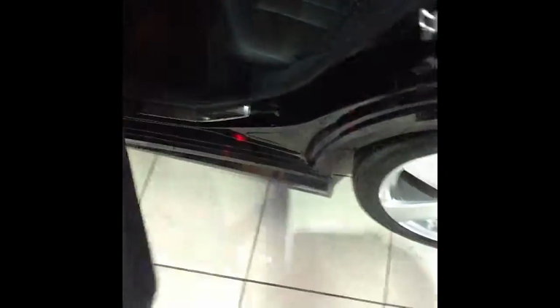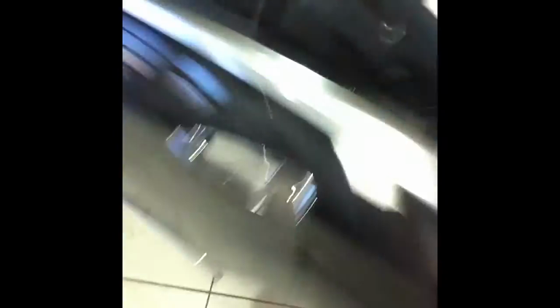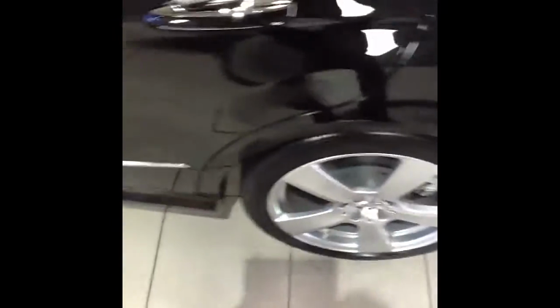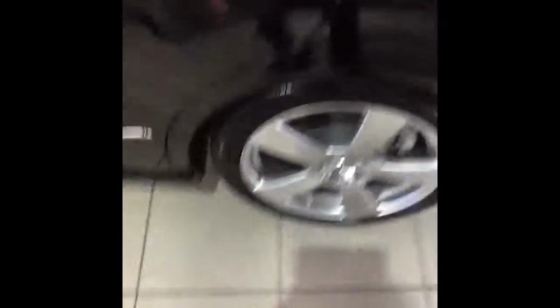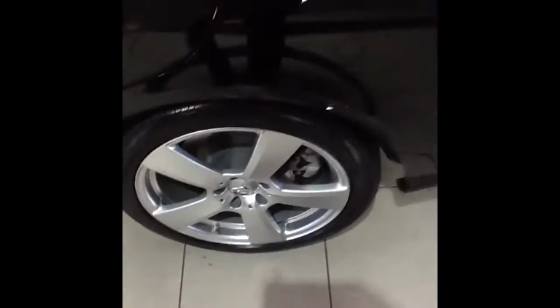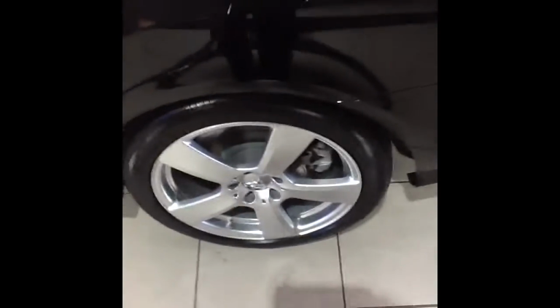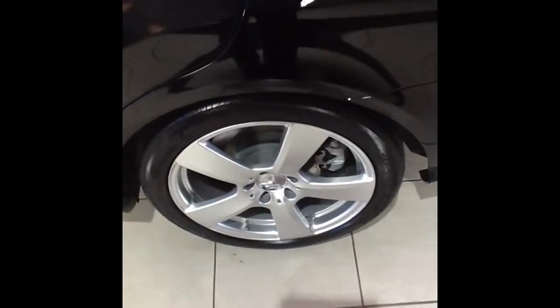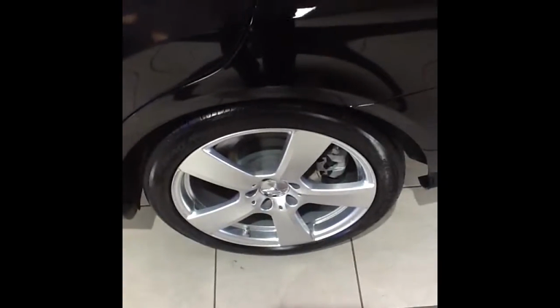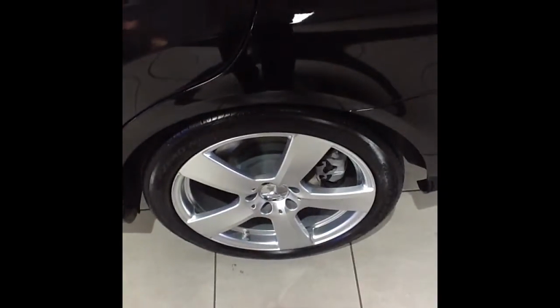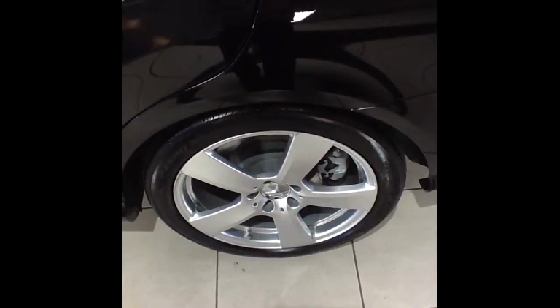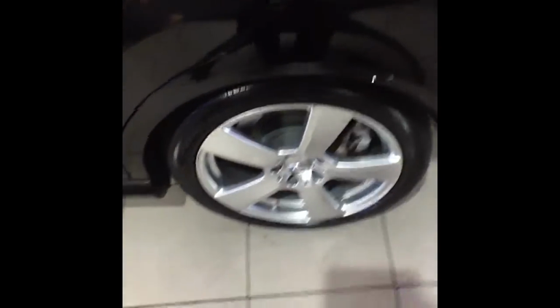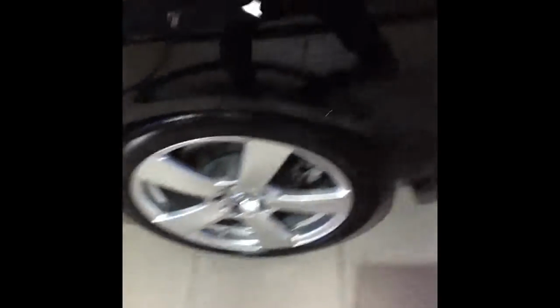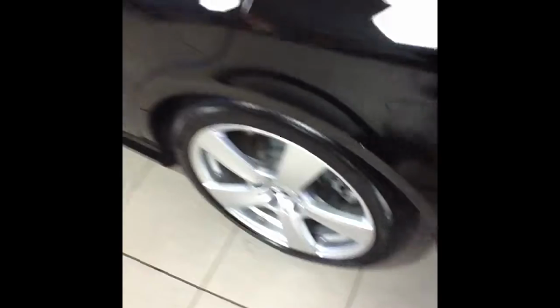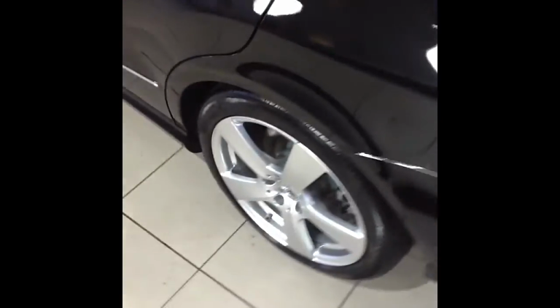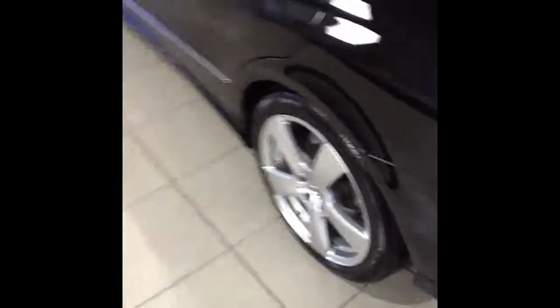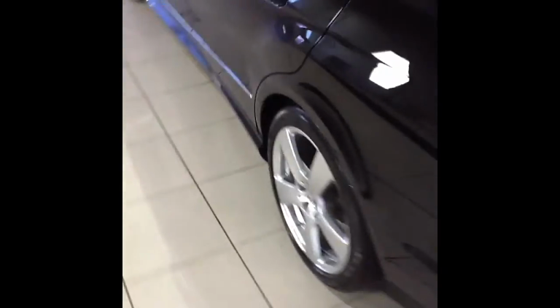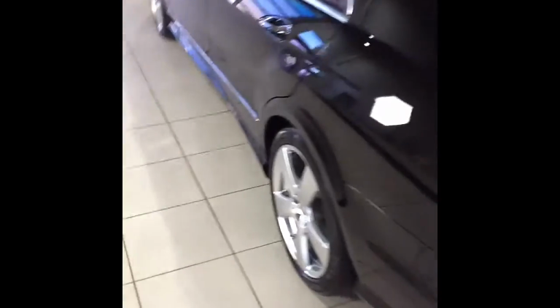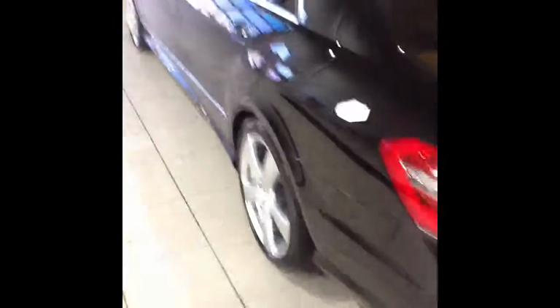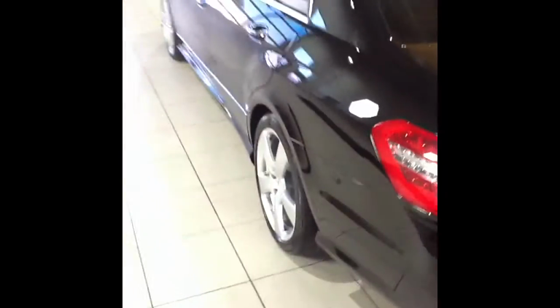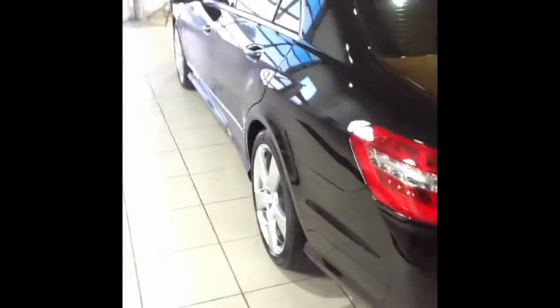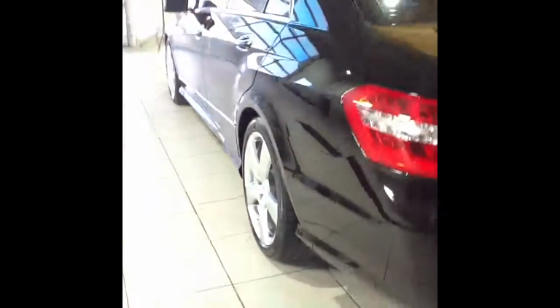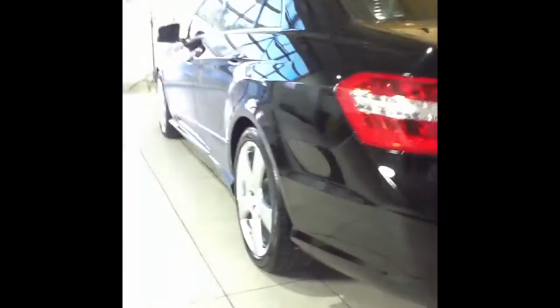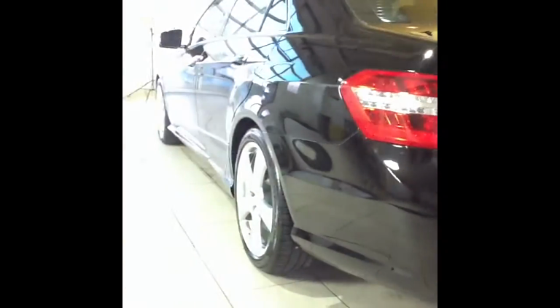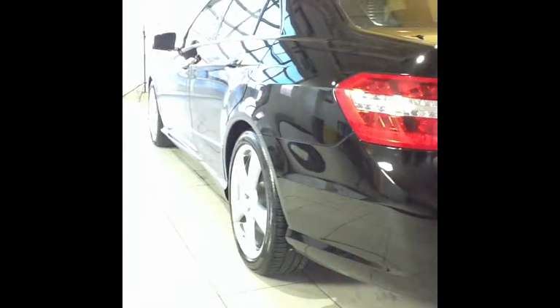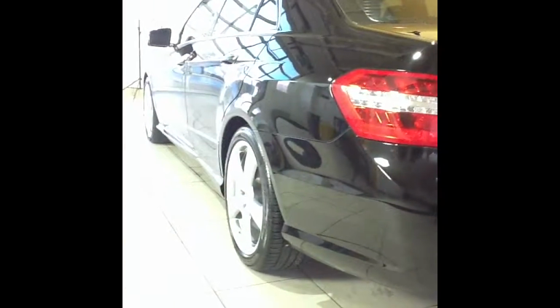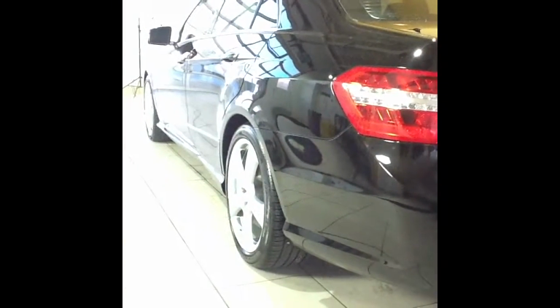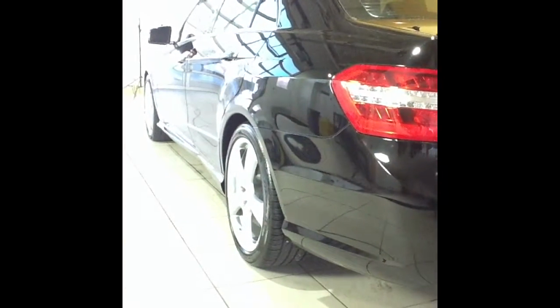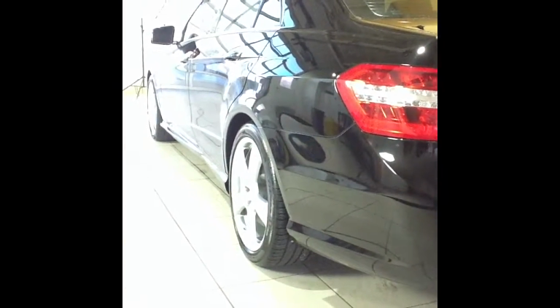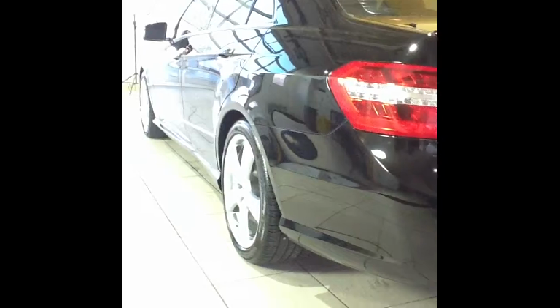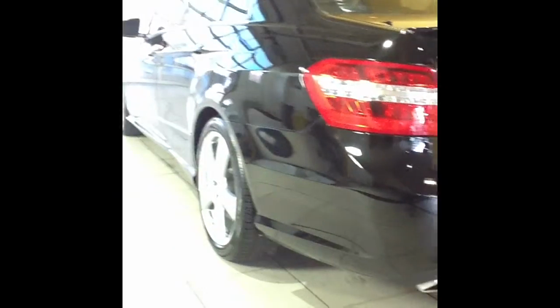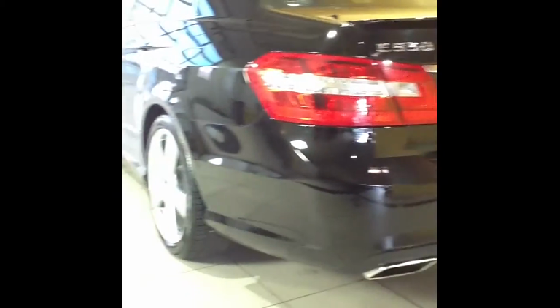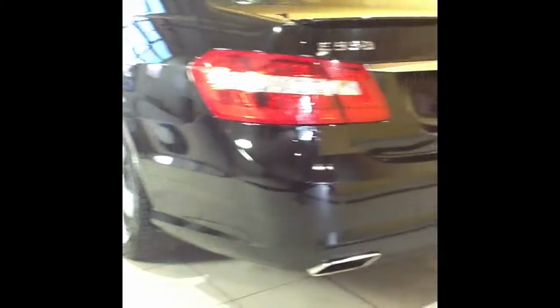Moving back outside the car to the left rear wheel — no curb rash or damage on it, looks to be in excellent condition. And one more look down the driver's side of the car so you can see what great condition that paint is in.